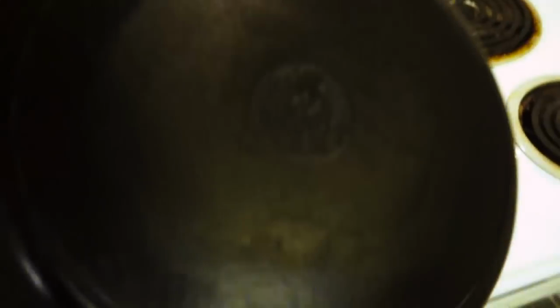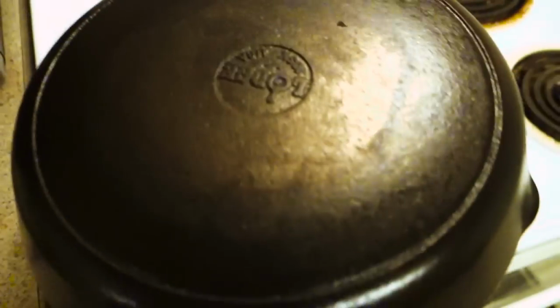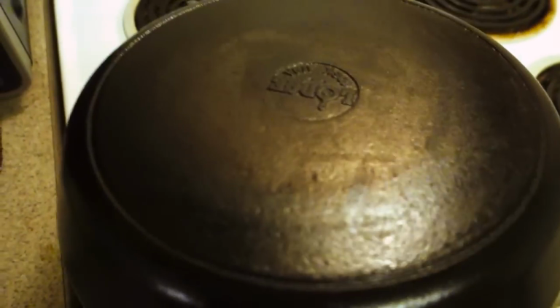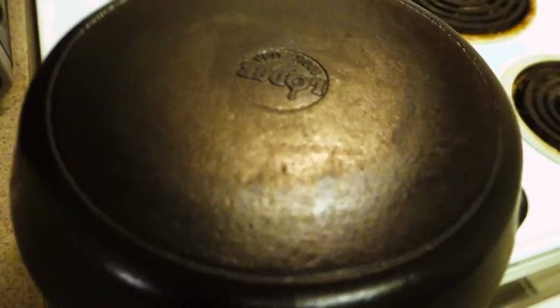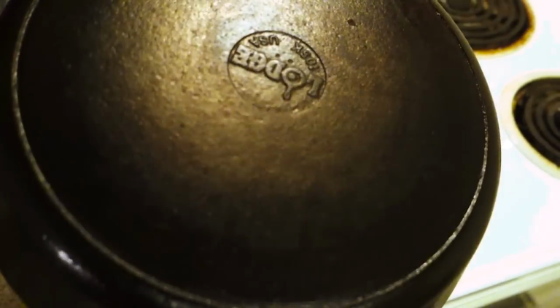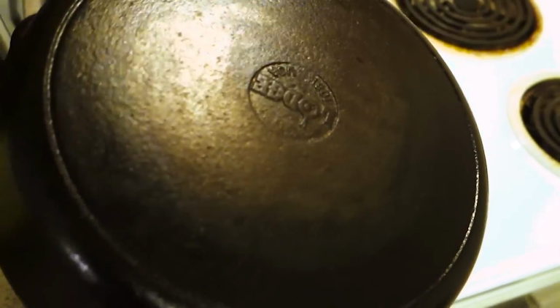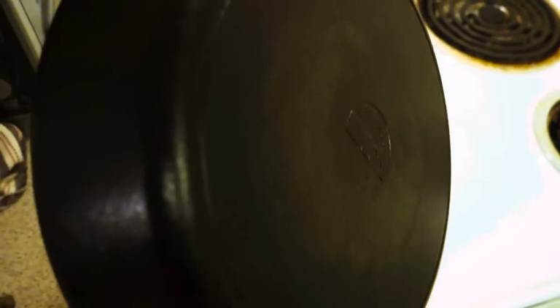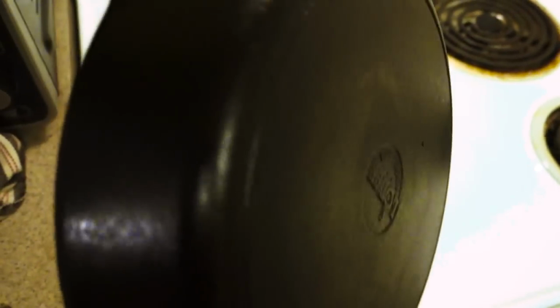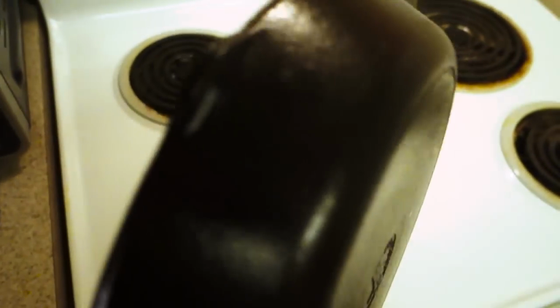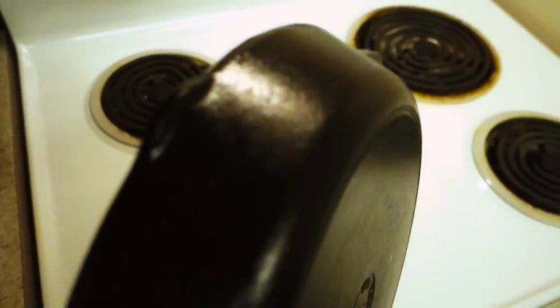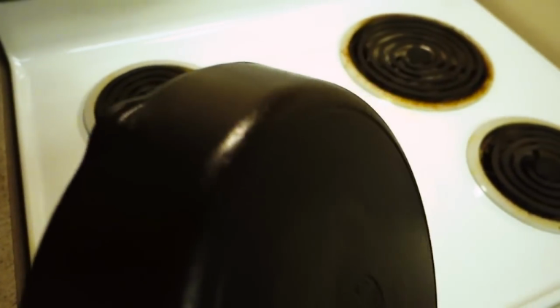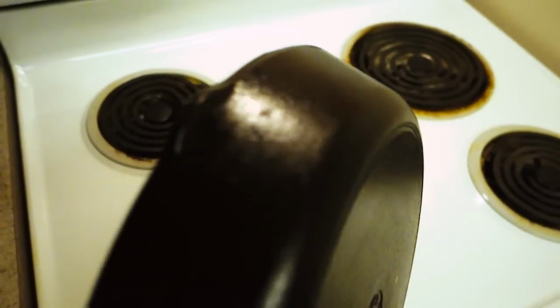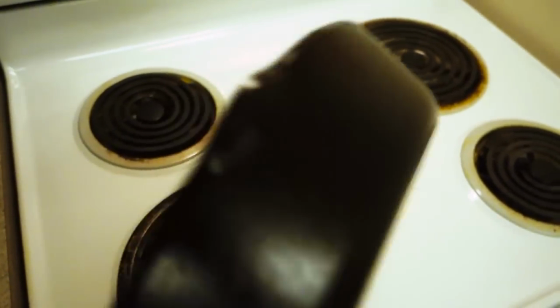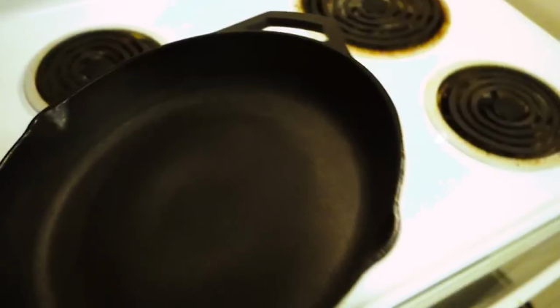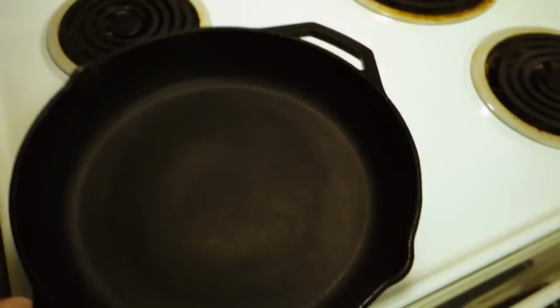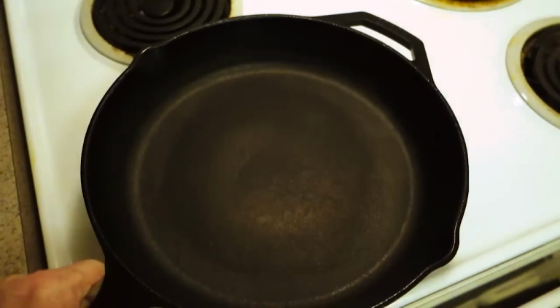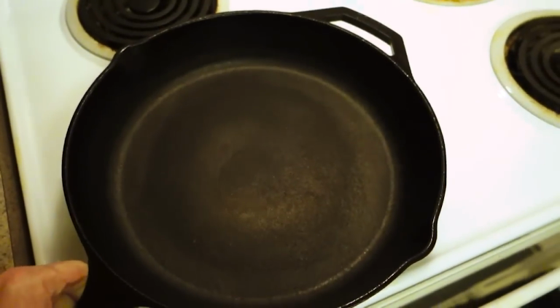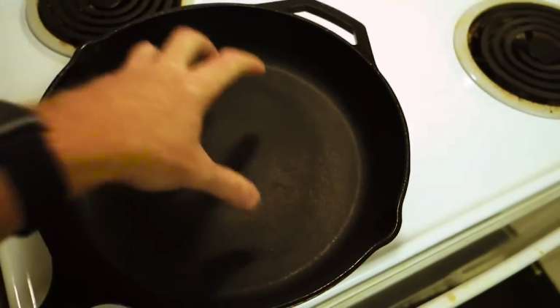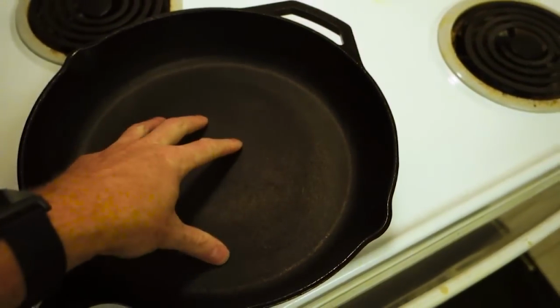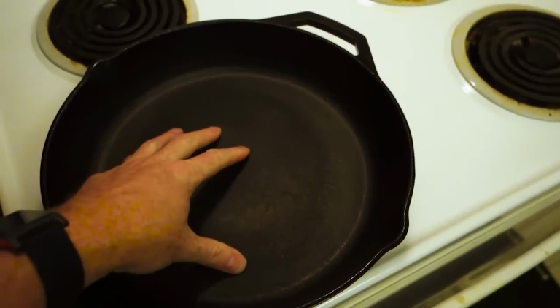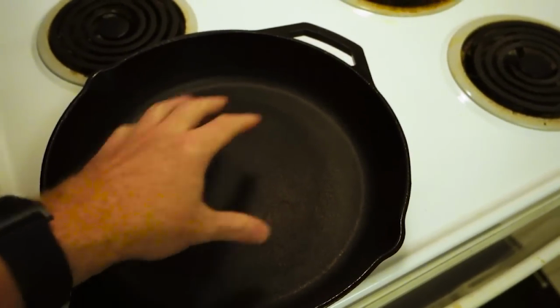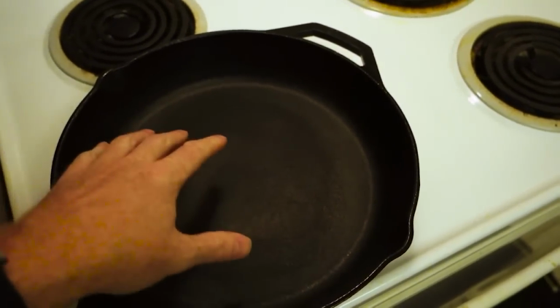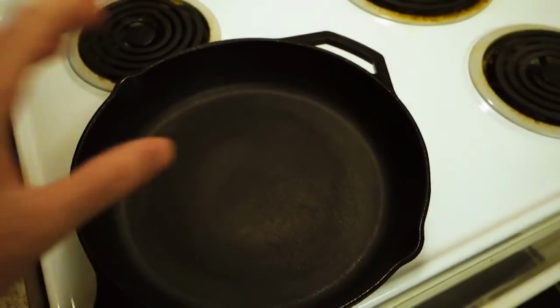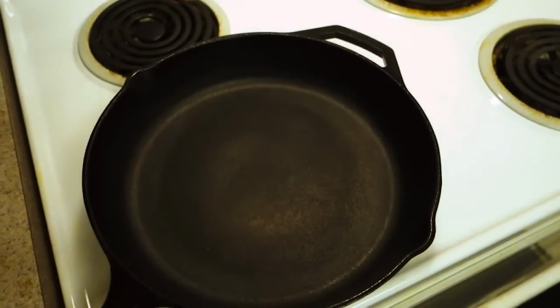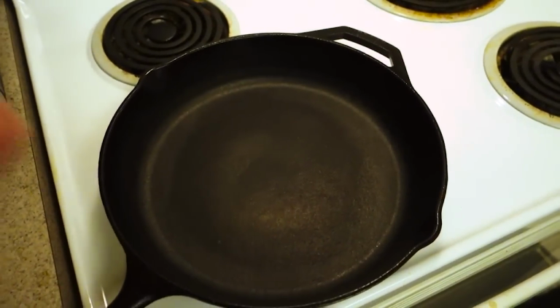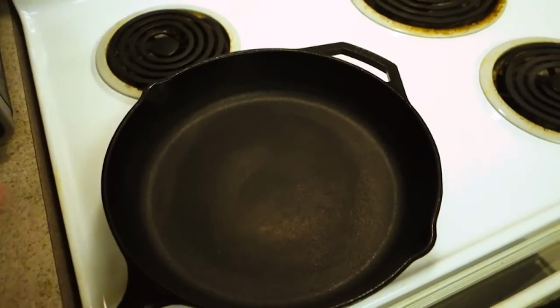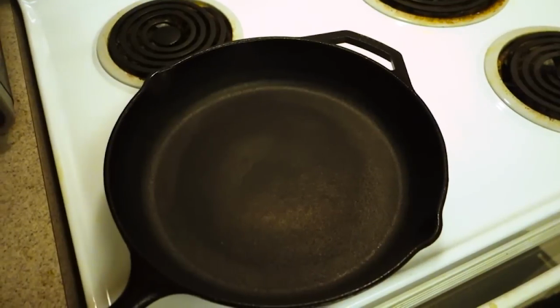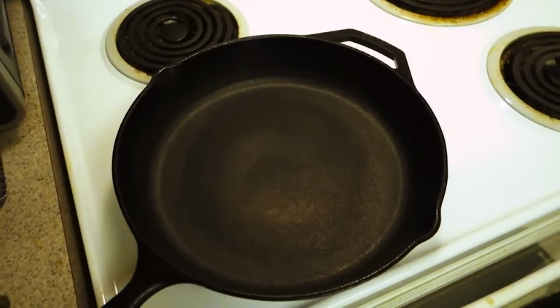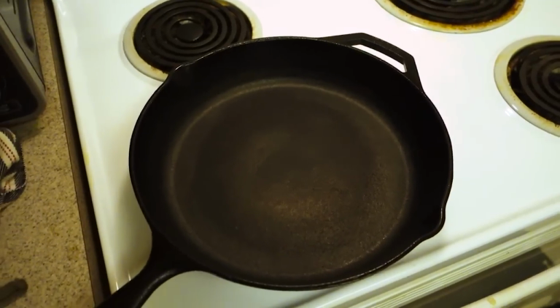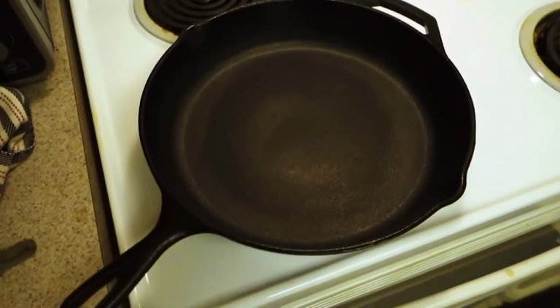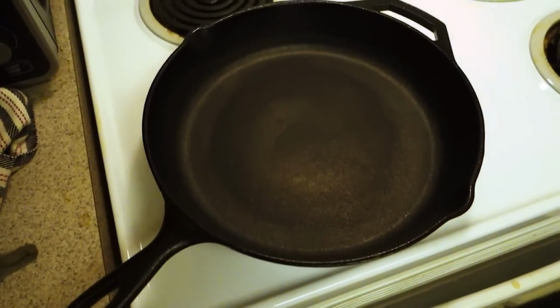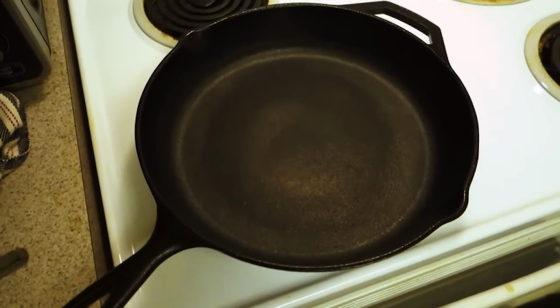Over here you can kind of see what it used to be like — it was in a lot better shape before, had some good finish on it, but now I've gotten it partially down. I'm going to show you what to do to strip it and redo everything from the ground up.